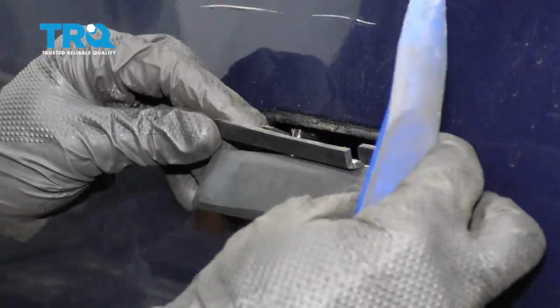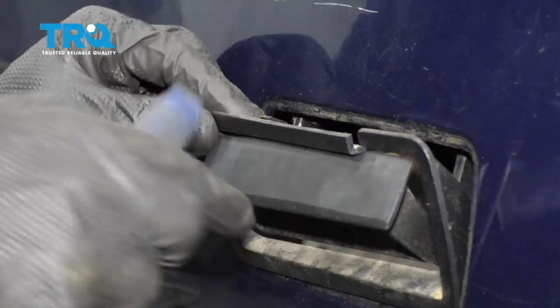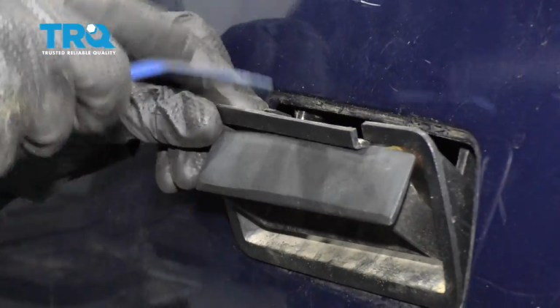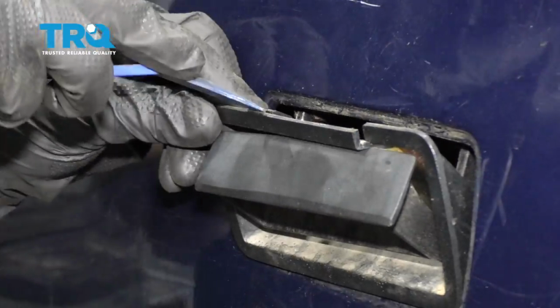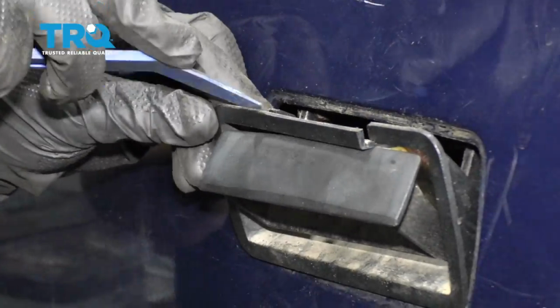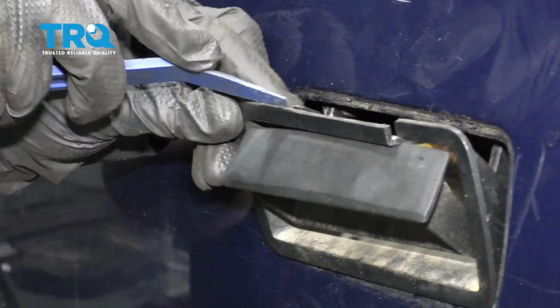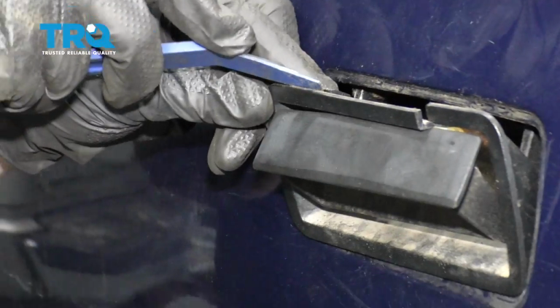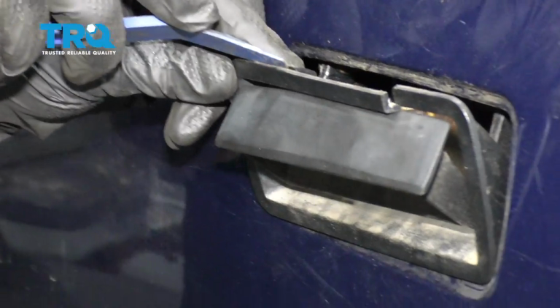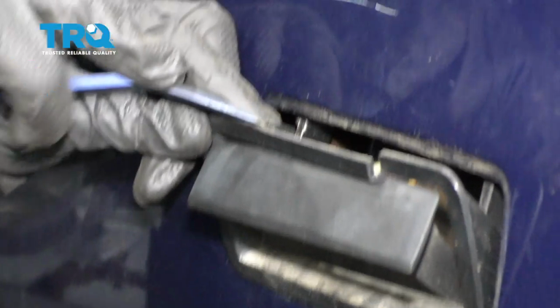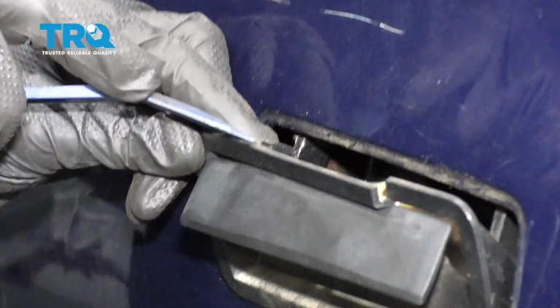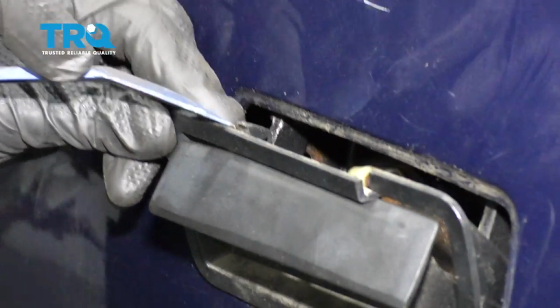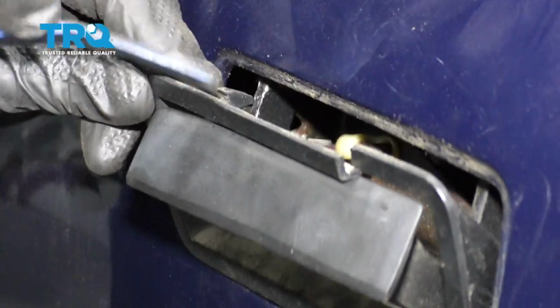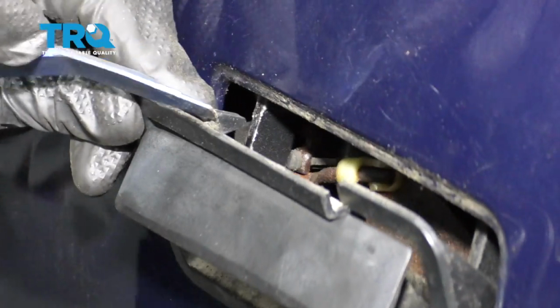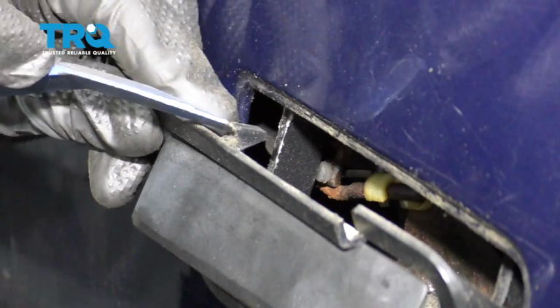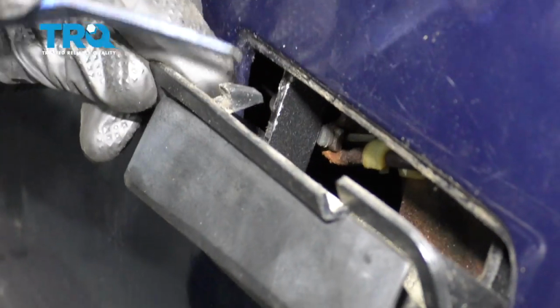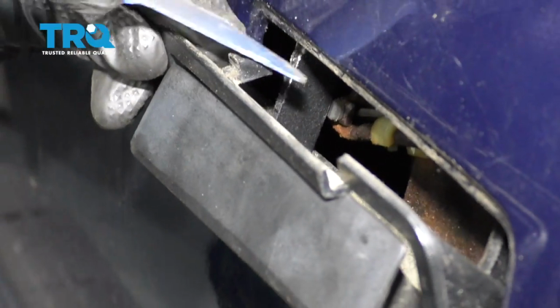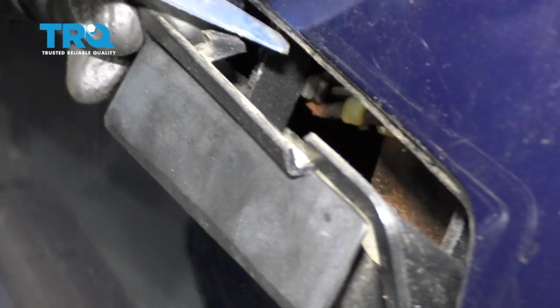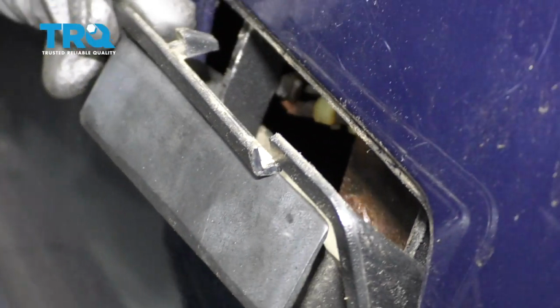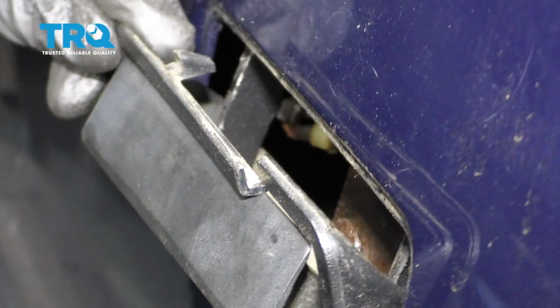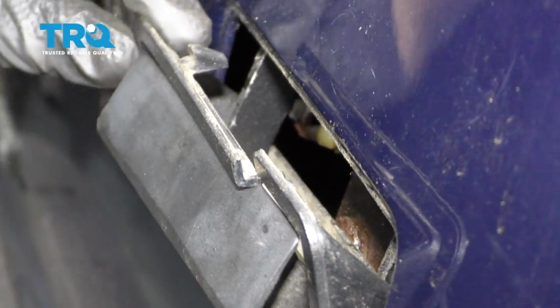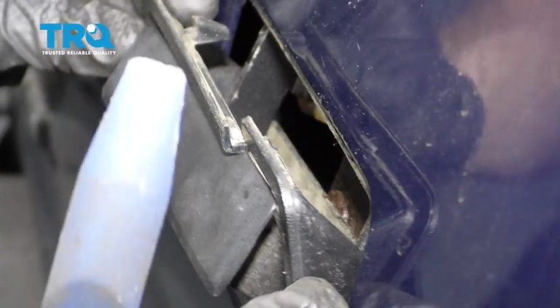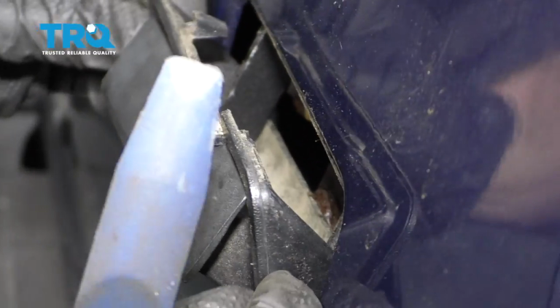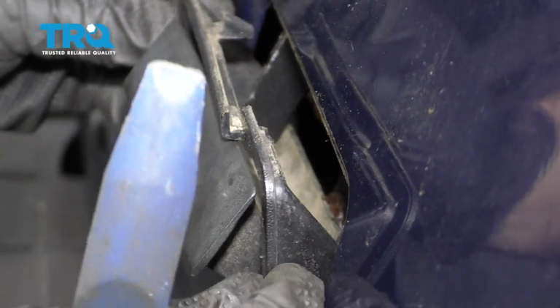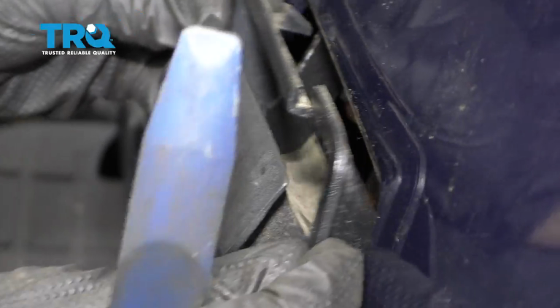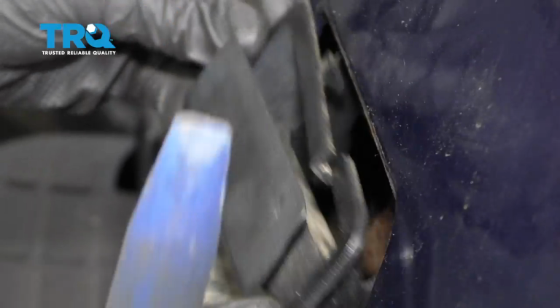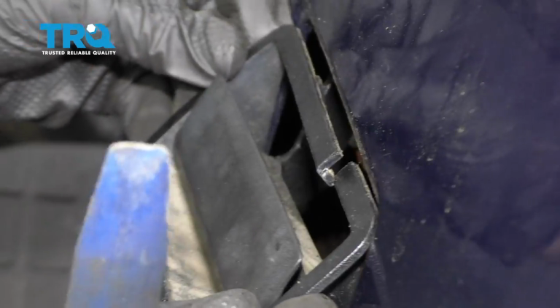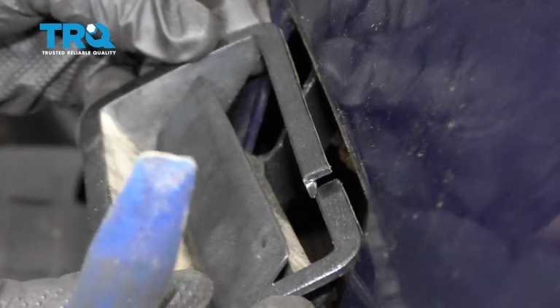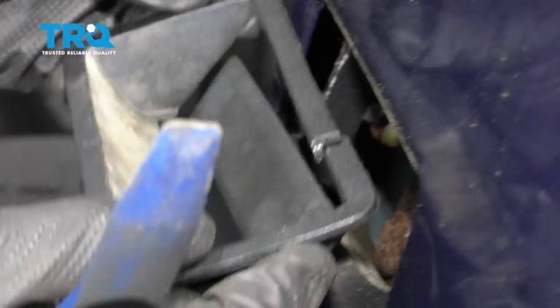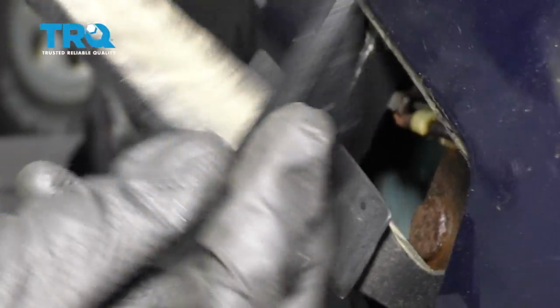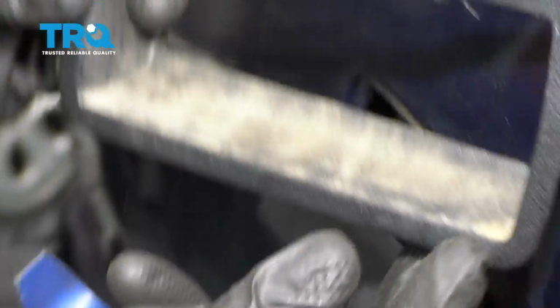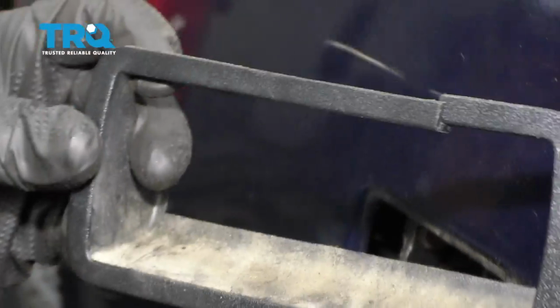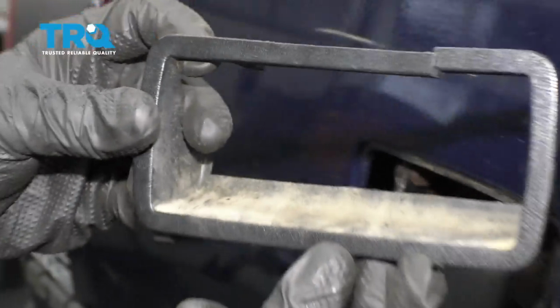Up along the top they have these little tabs, and that's essentially what we're trying to pry down and underneath the tailgate itself. At this point I can lift up on this and draw it away.